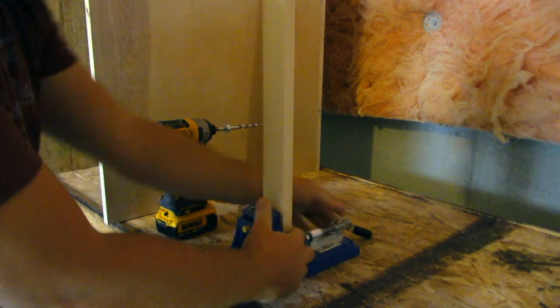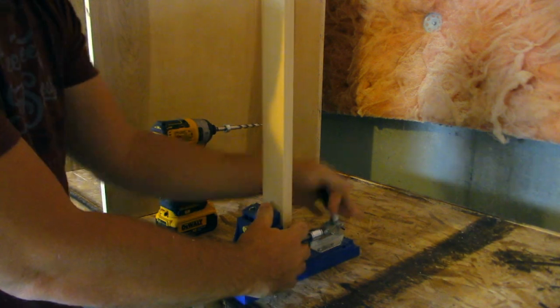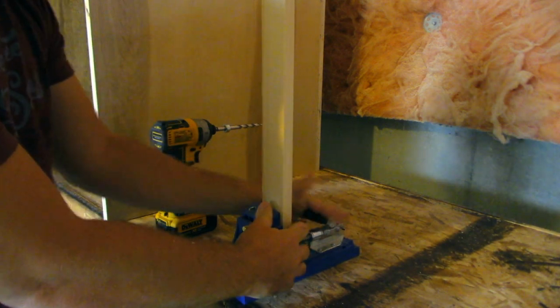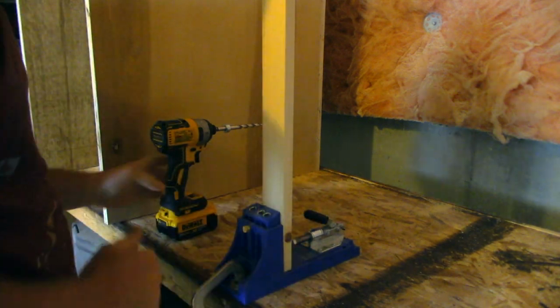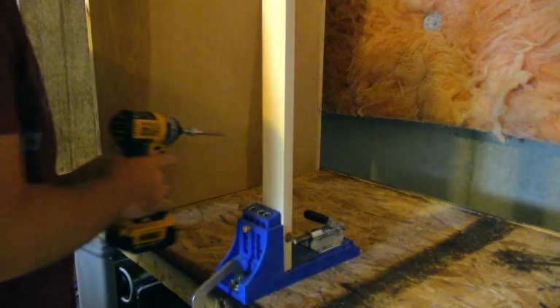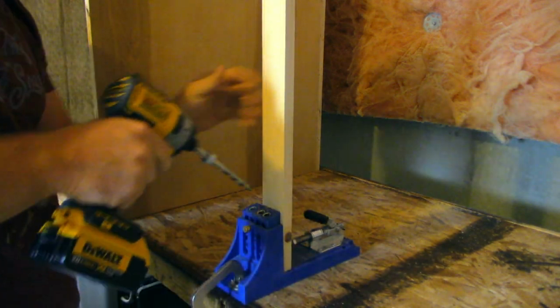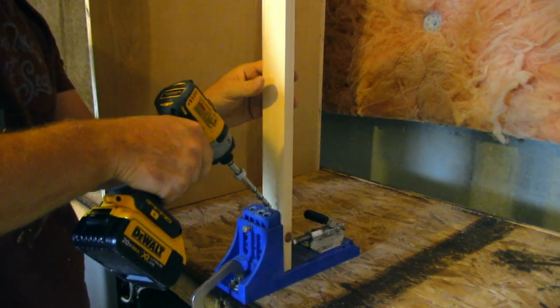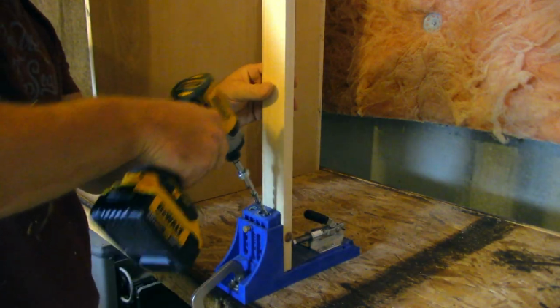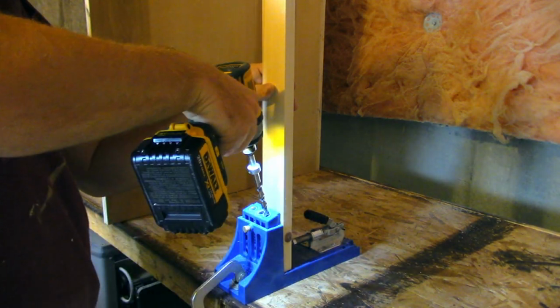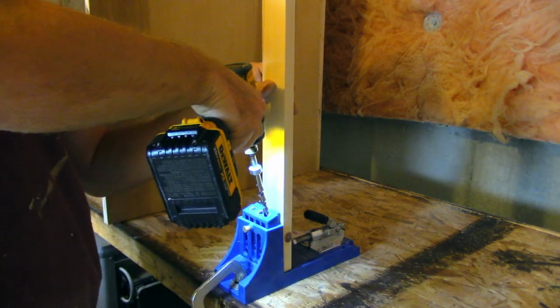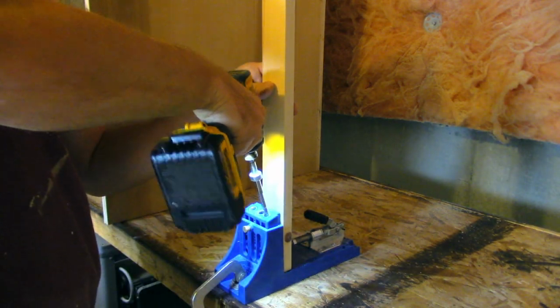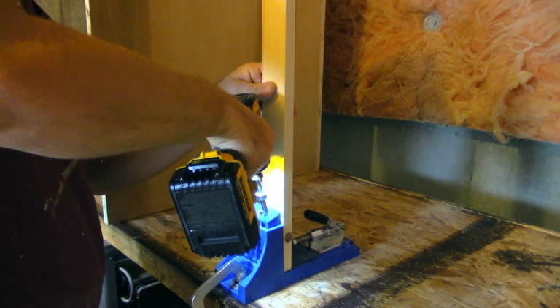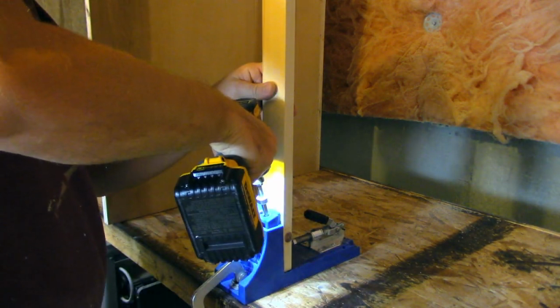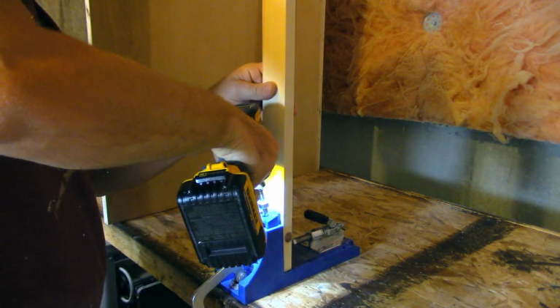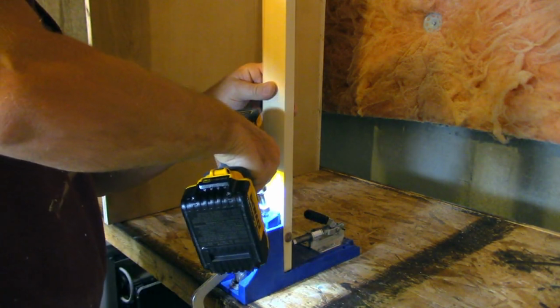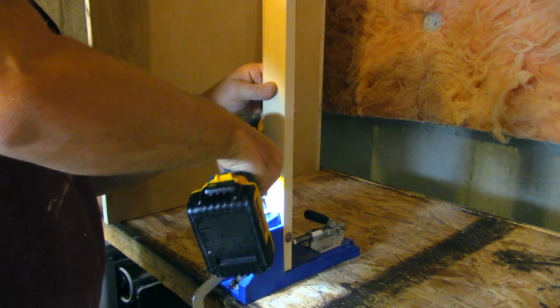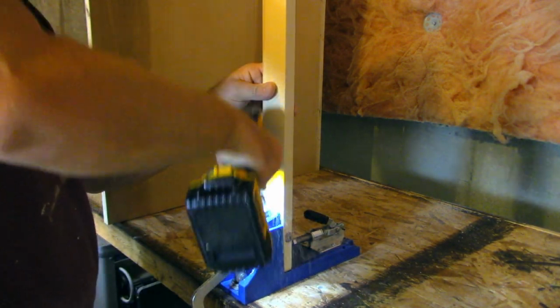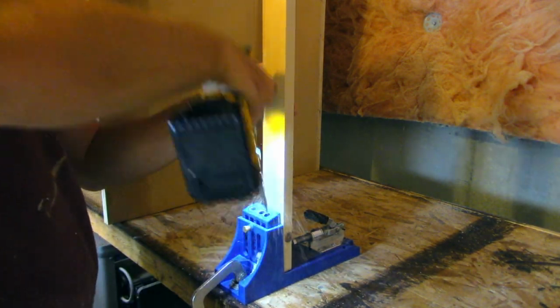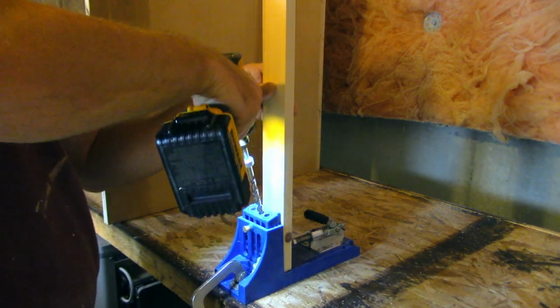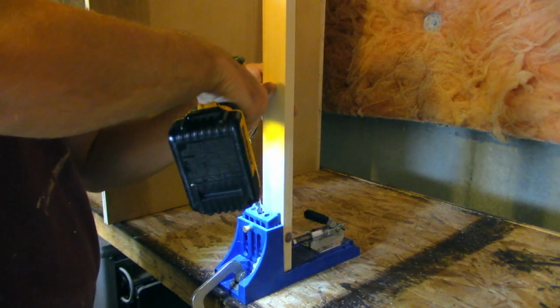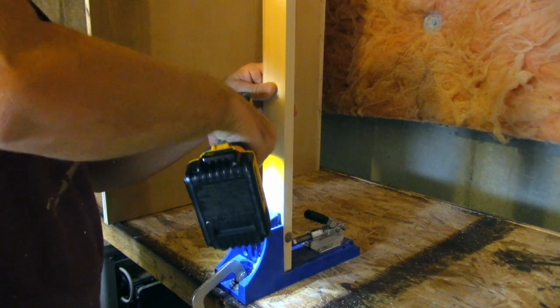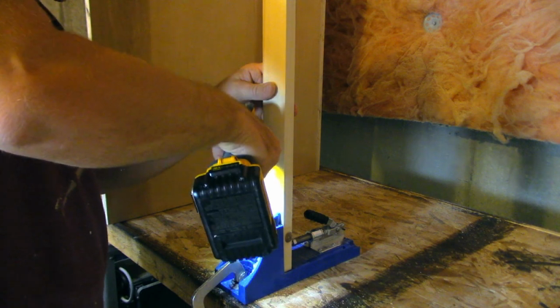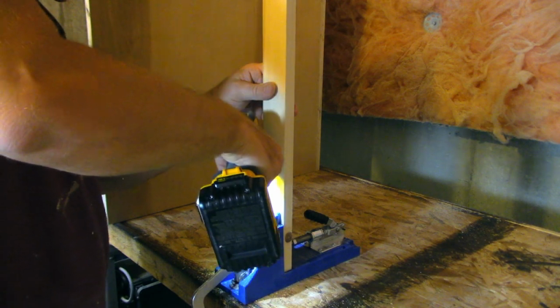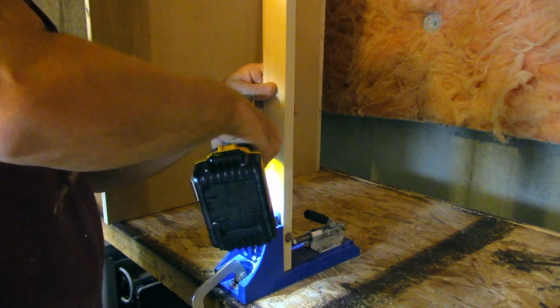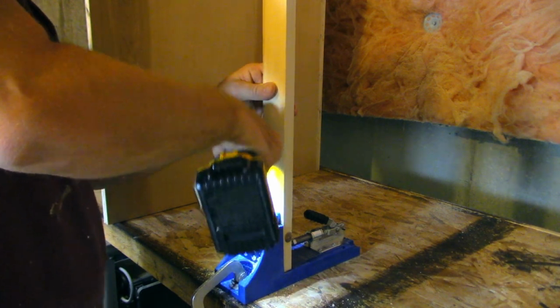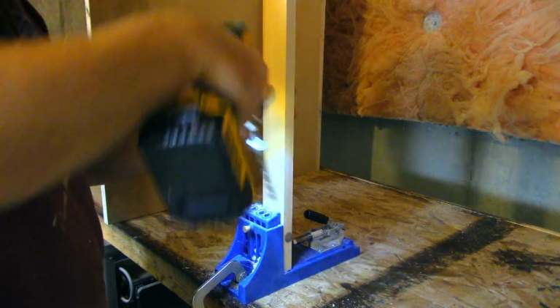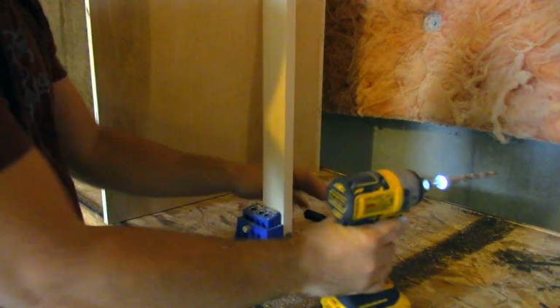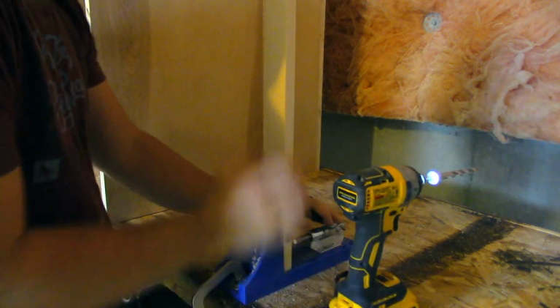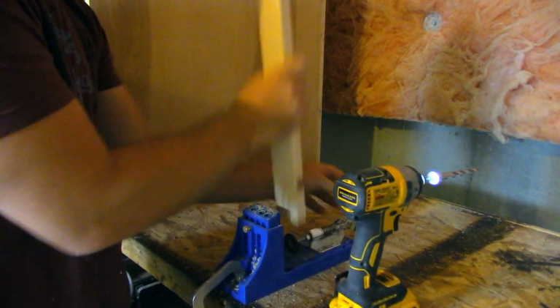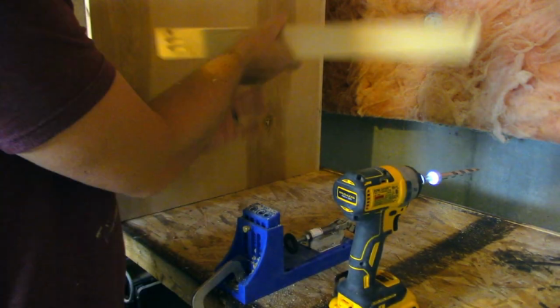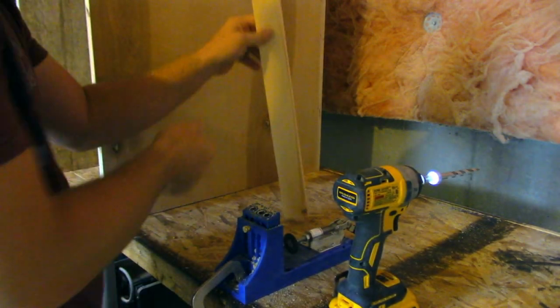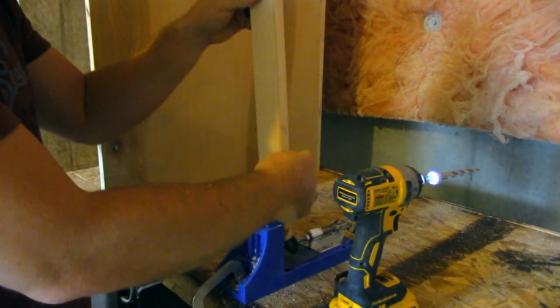I measure the opening and cut myself two corresponding stretchers — one for the top, one for the bottom — and attach these the same way with pocket holes.